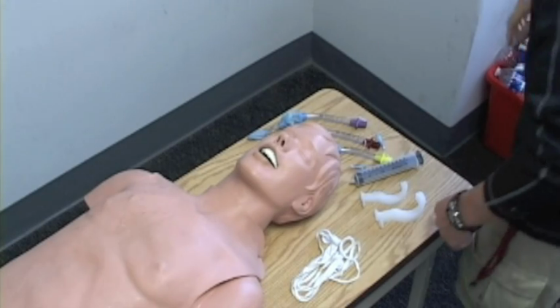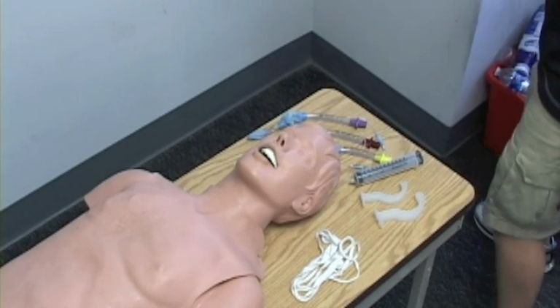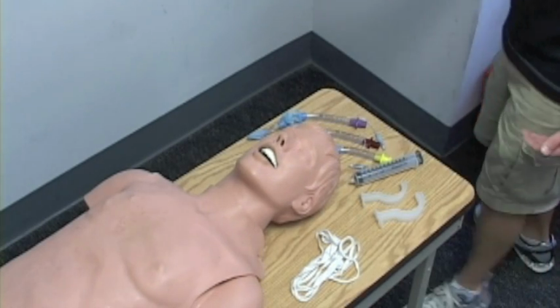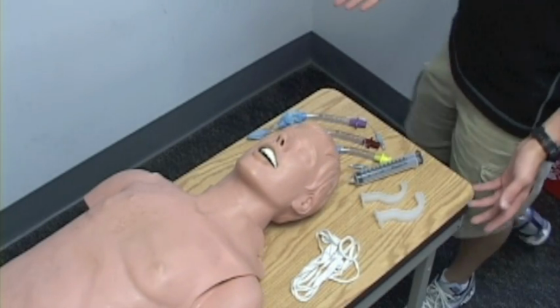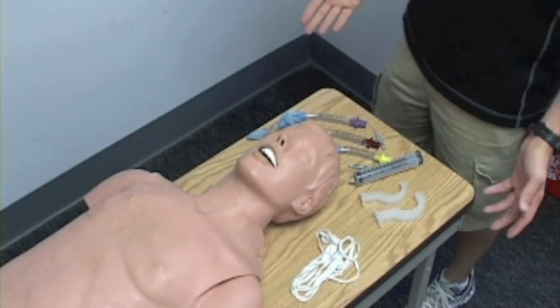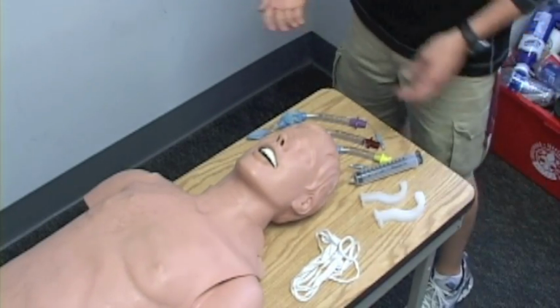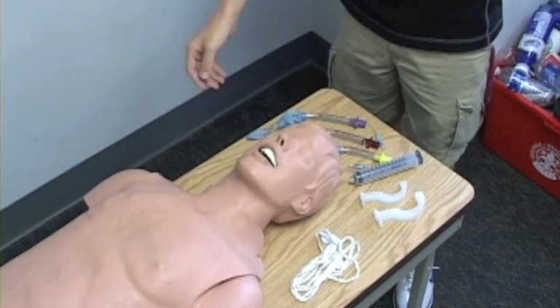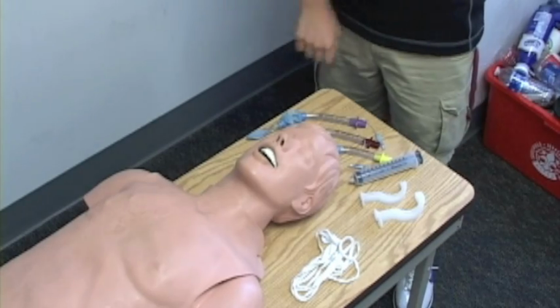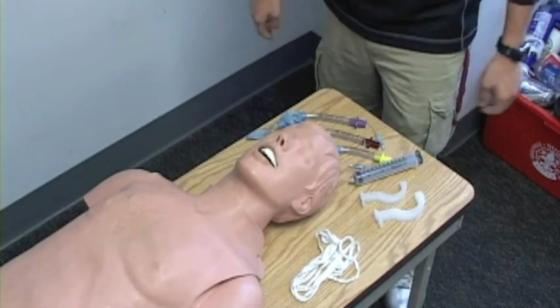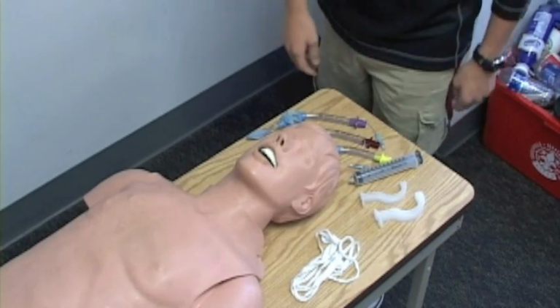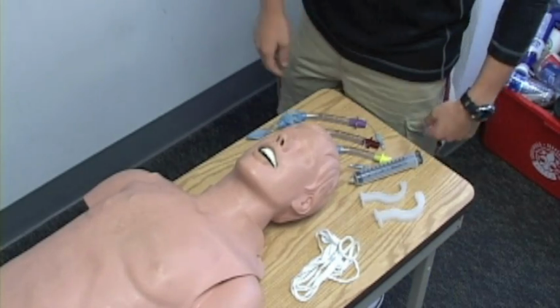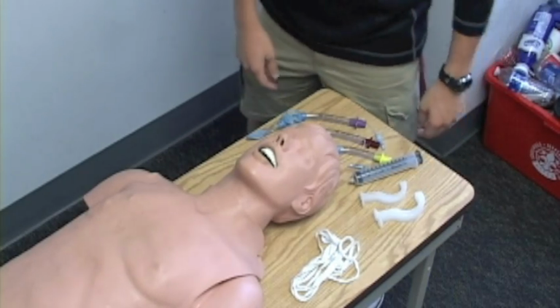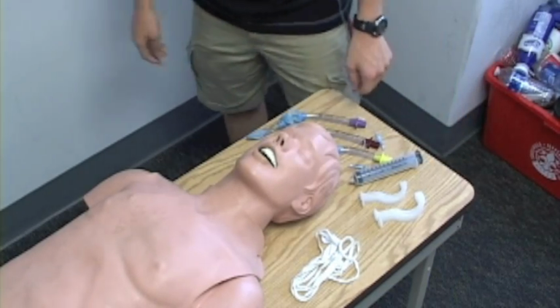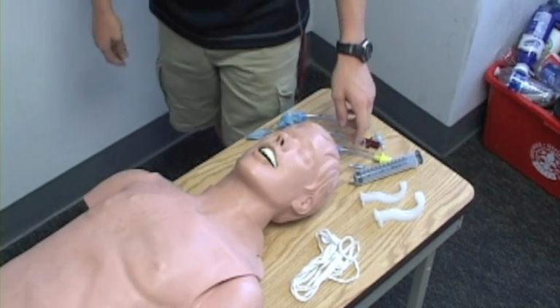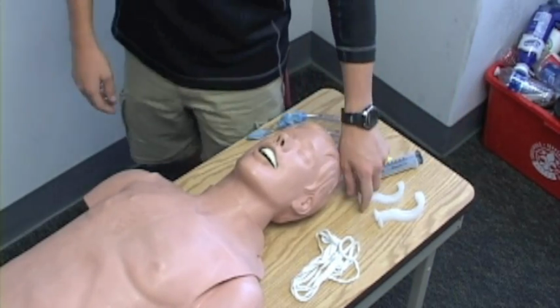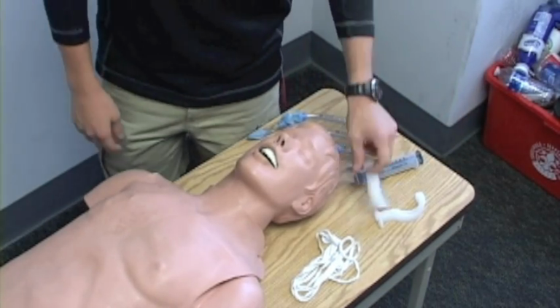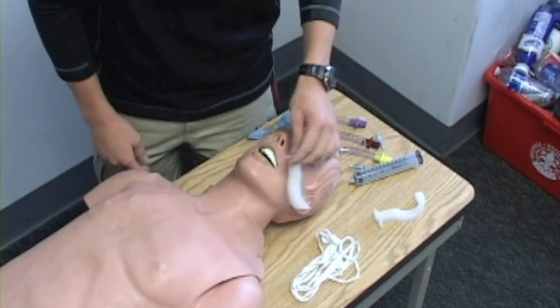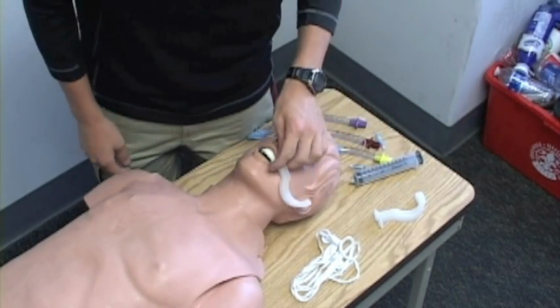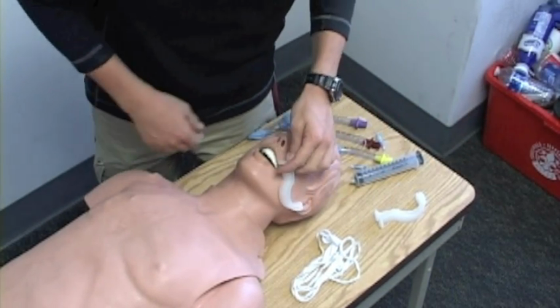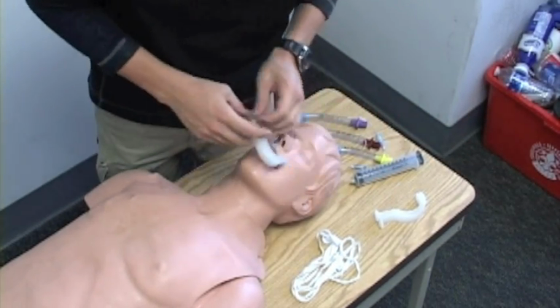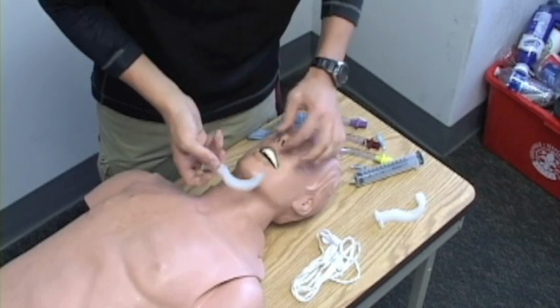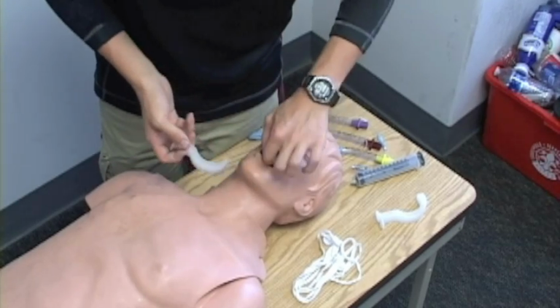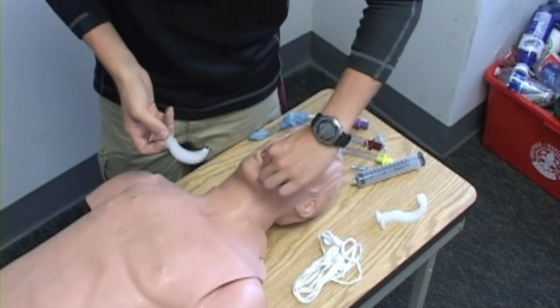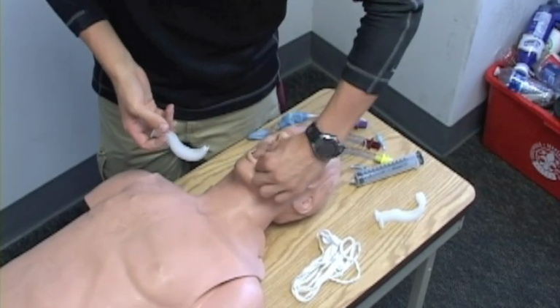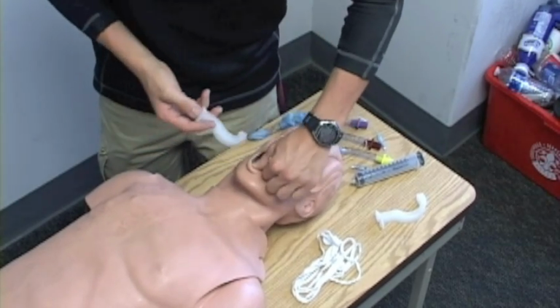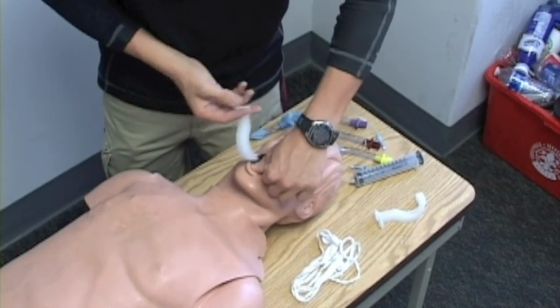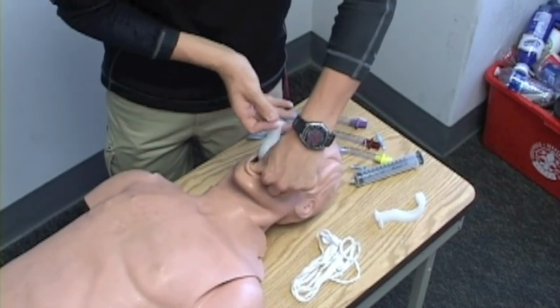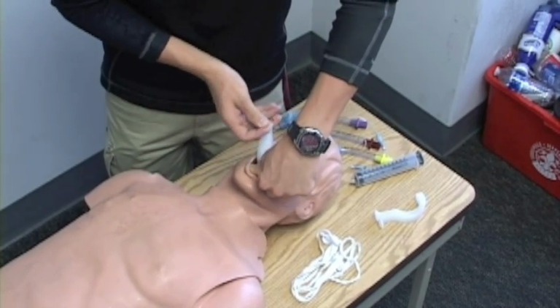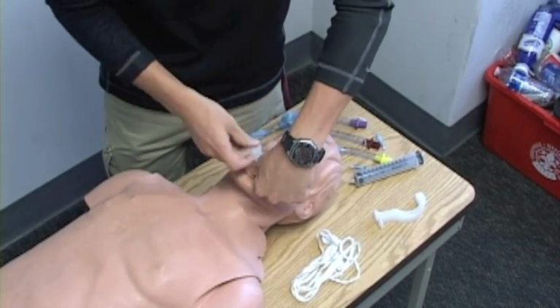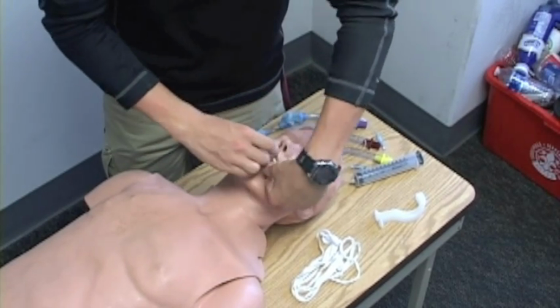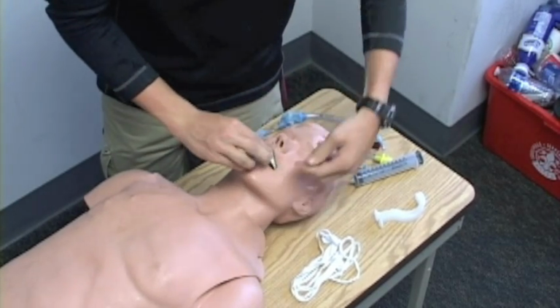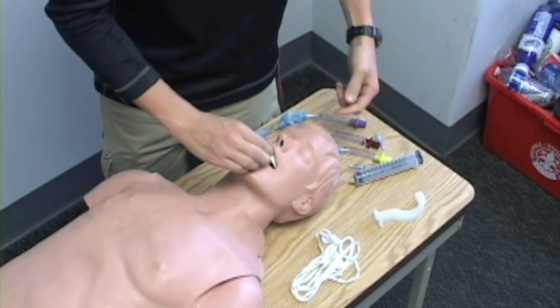BSI seems safe. We begin by inserting an oral airway for my patient. We're going to measure it from the mouth to the ear. We're going to do a cross-finger technique, insert it upside down, and then rotate around until it's right there.